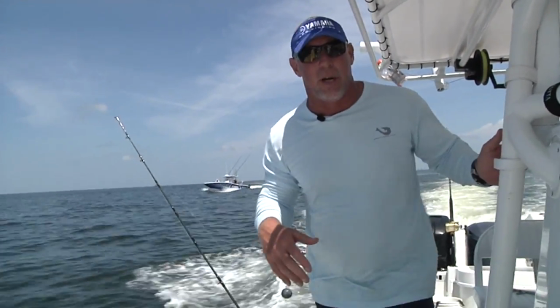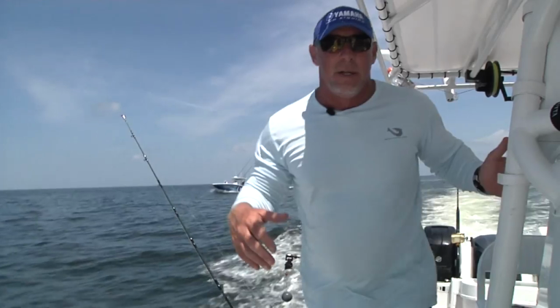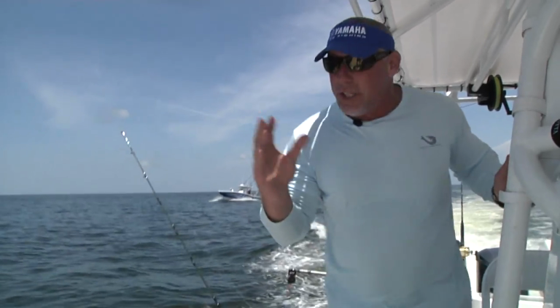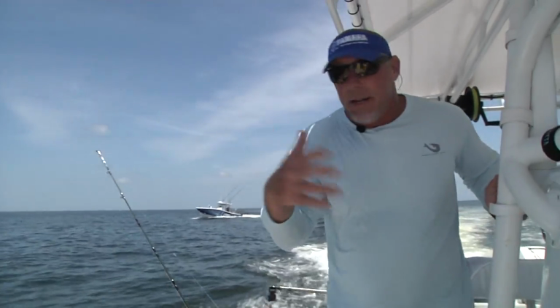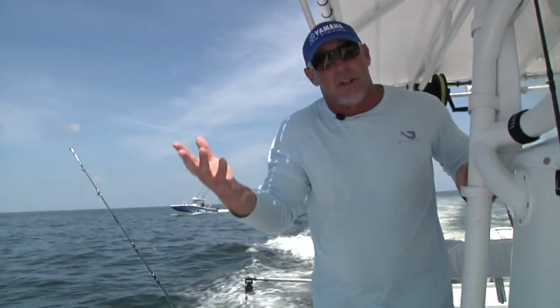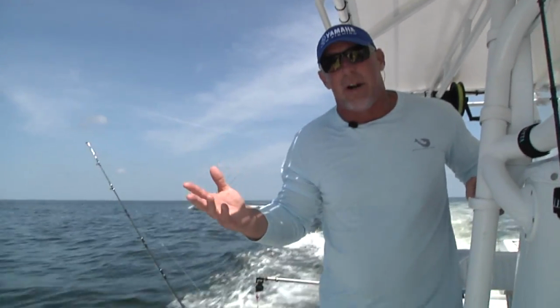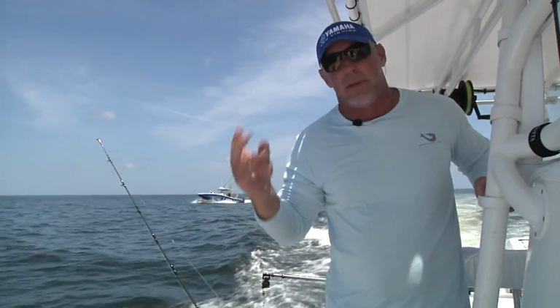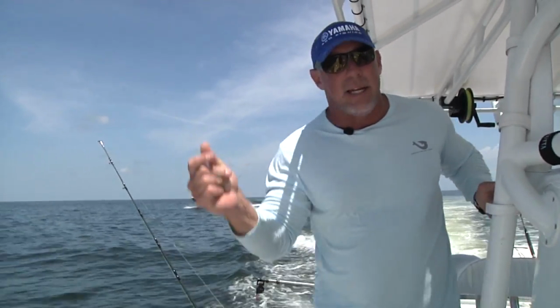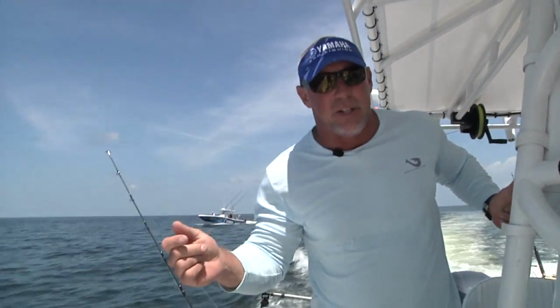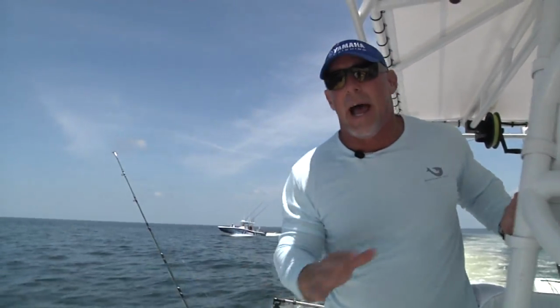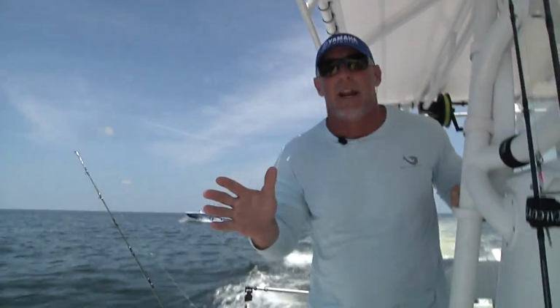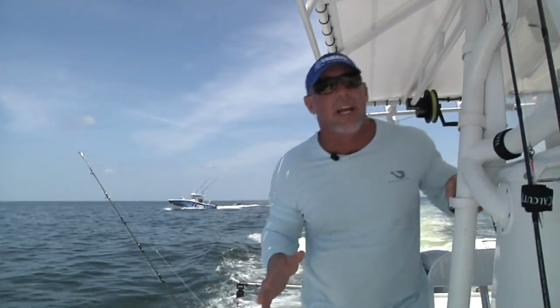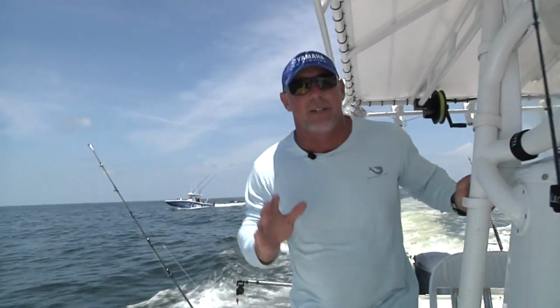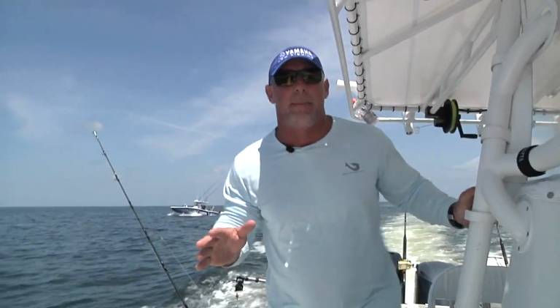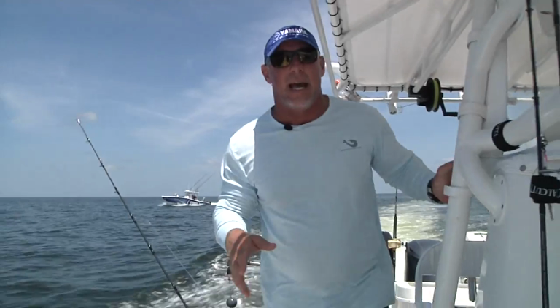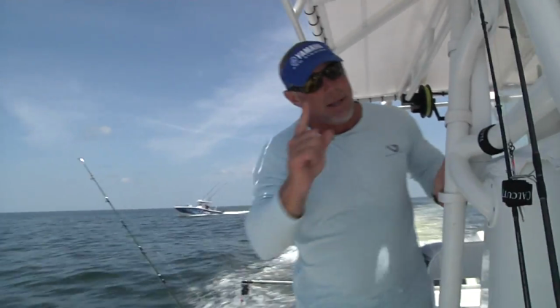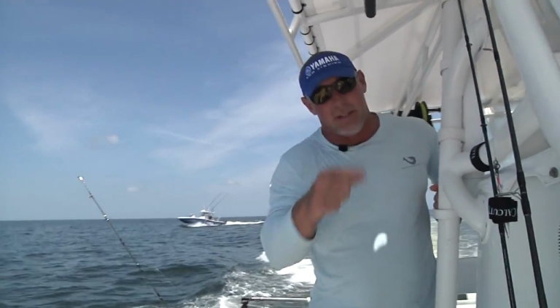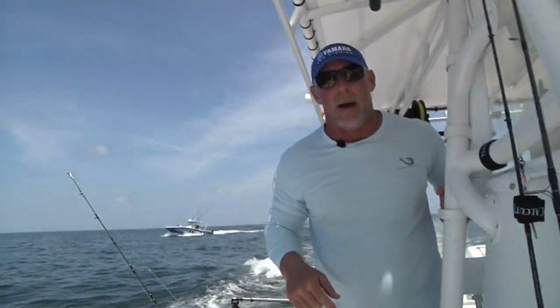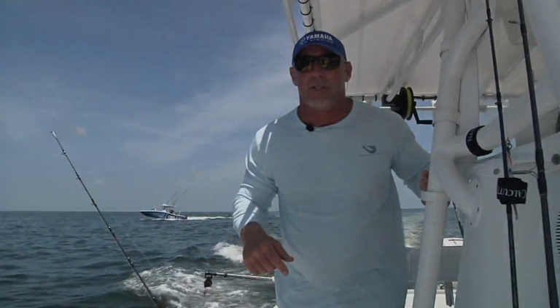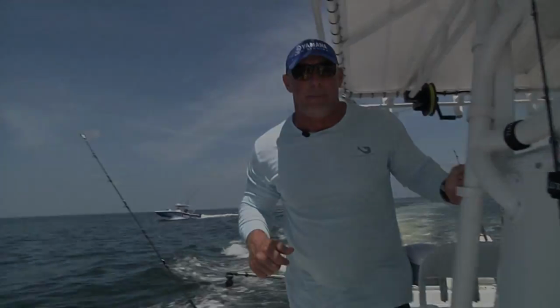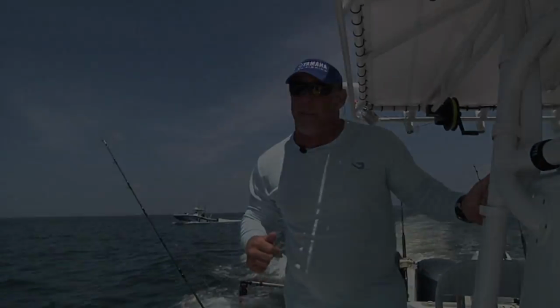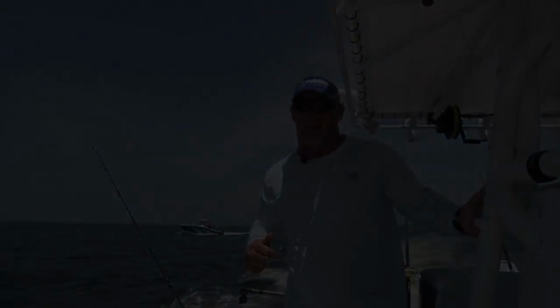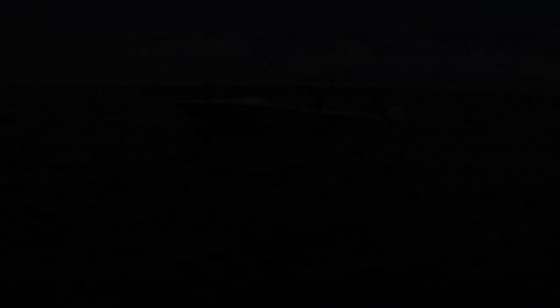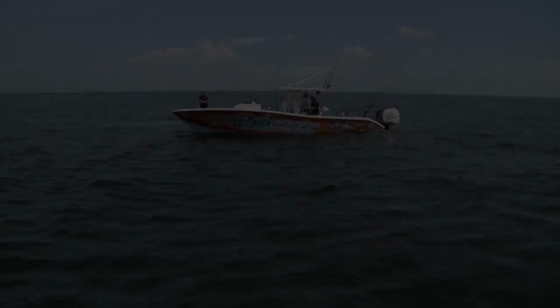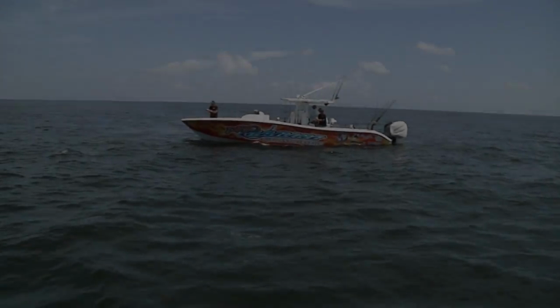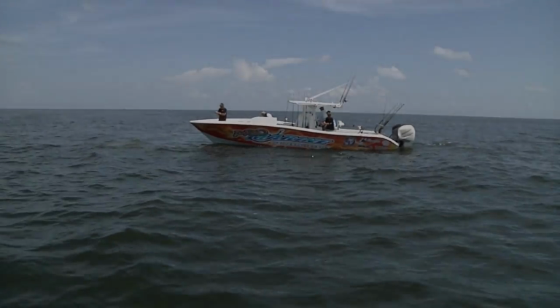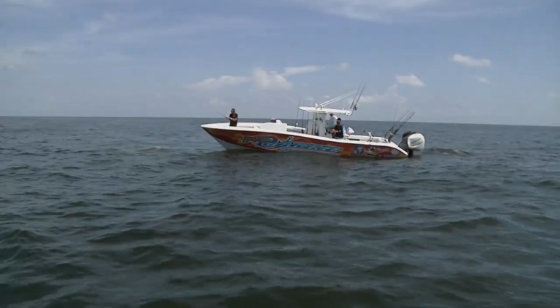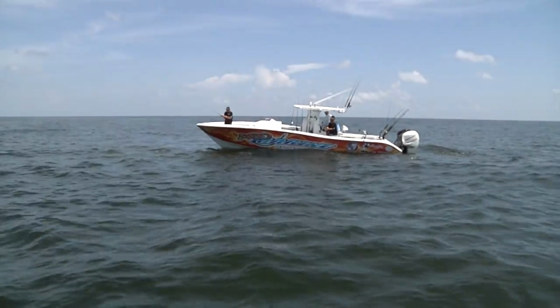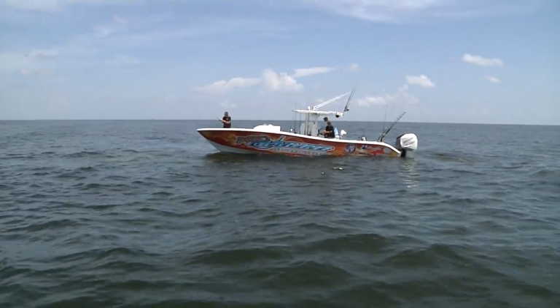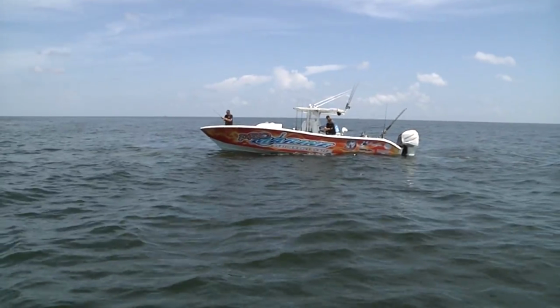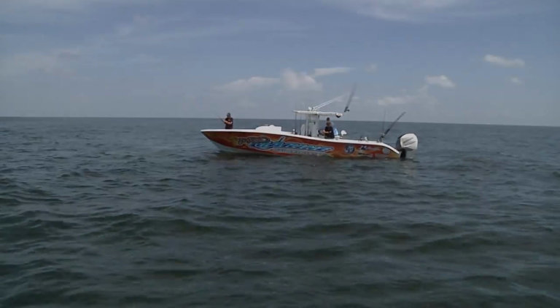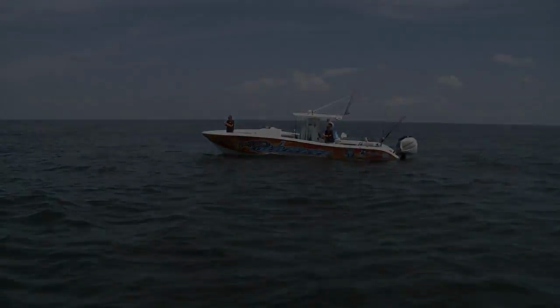Just the first three drops and immediately fish on. I haven't even had a chance to drop a bait yet. Fixing to drop them now — we'll see what happens. Captain Mike is on one.